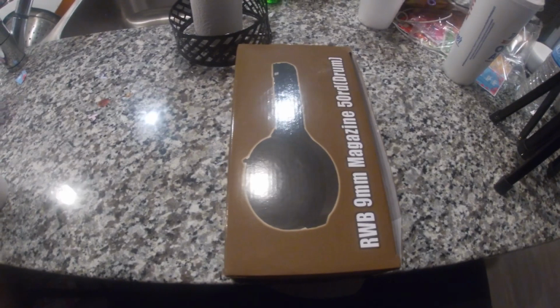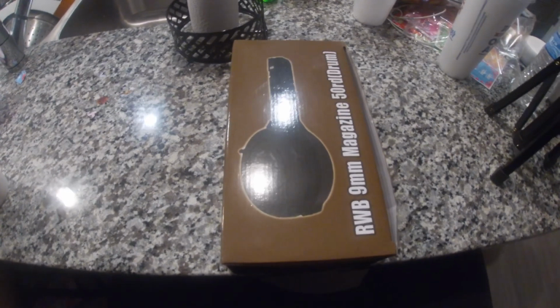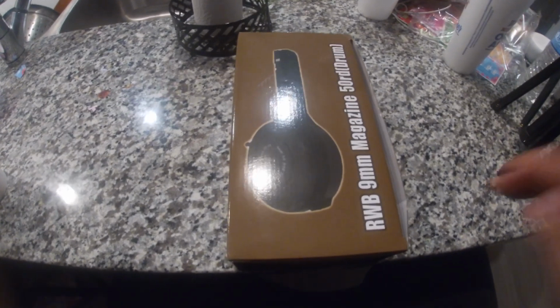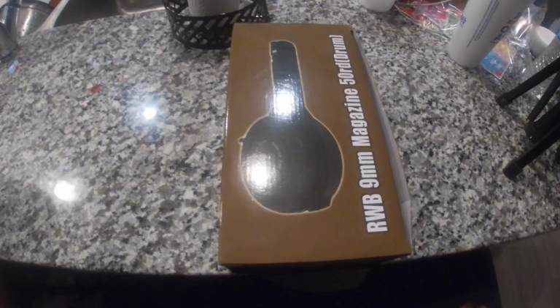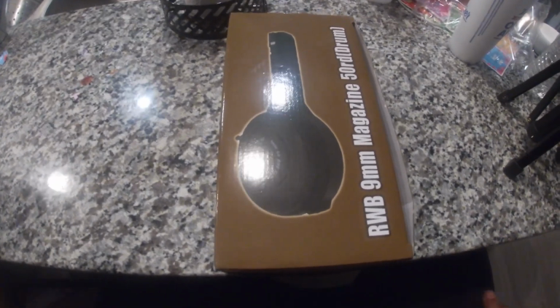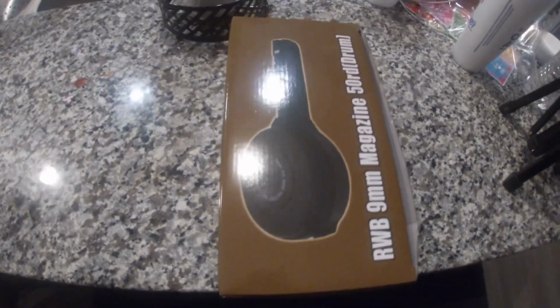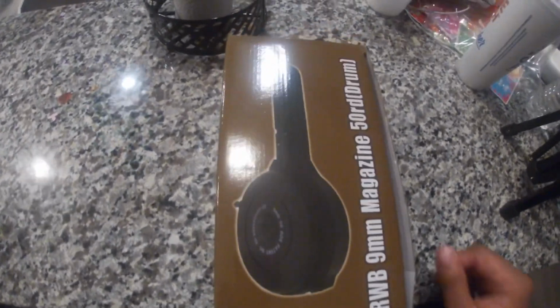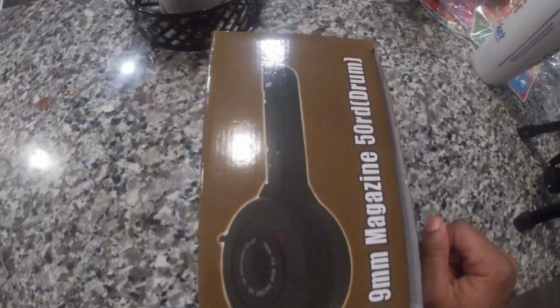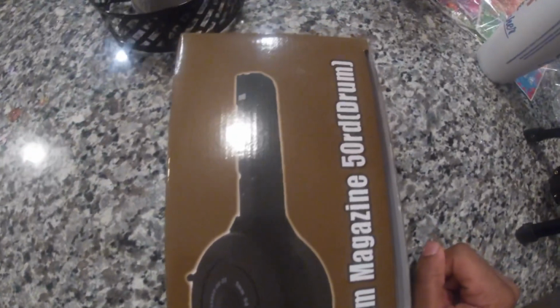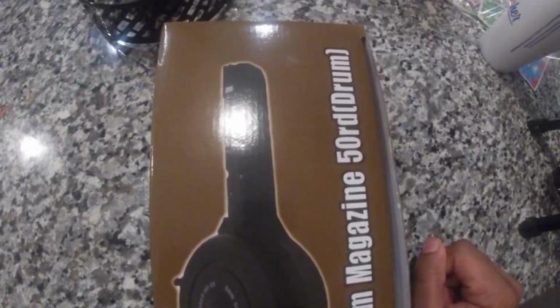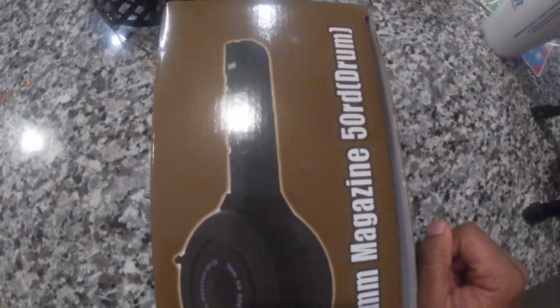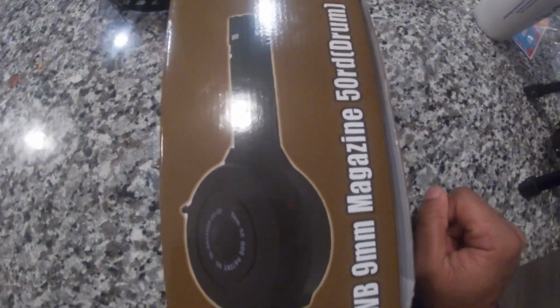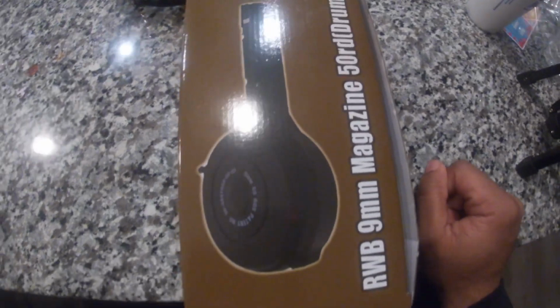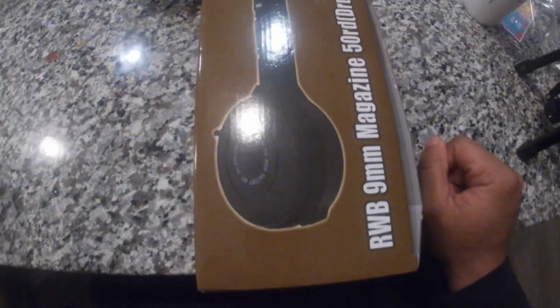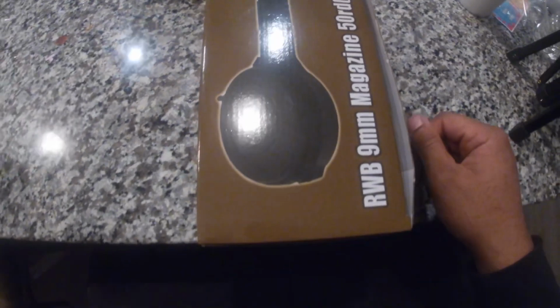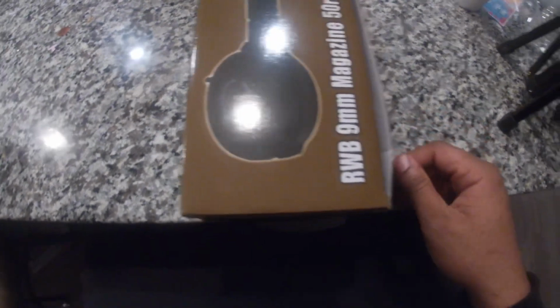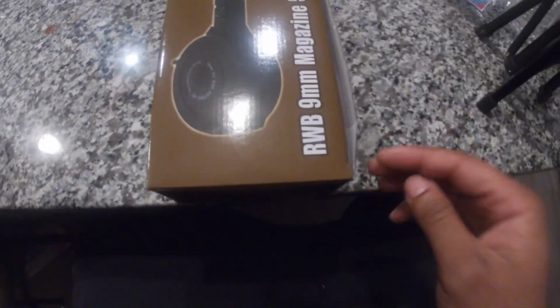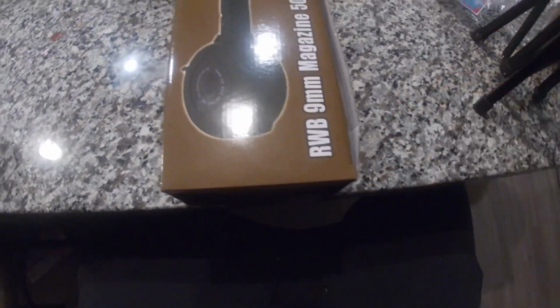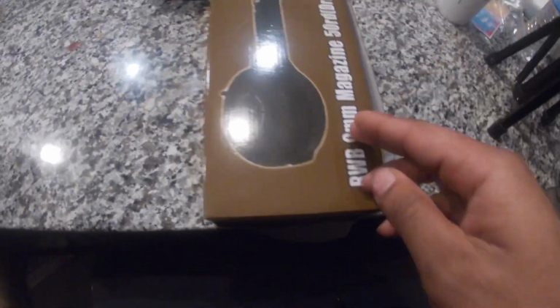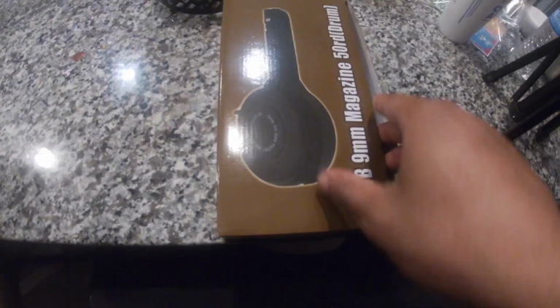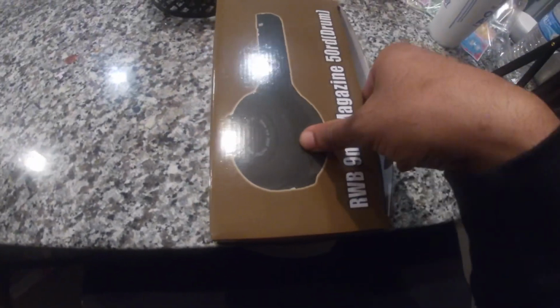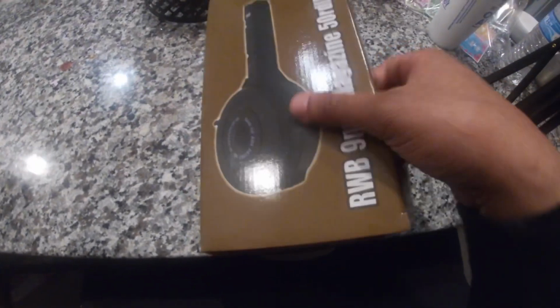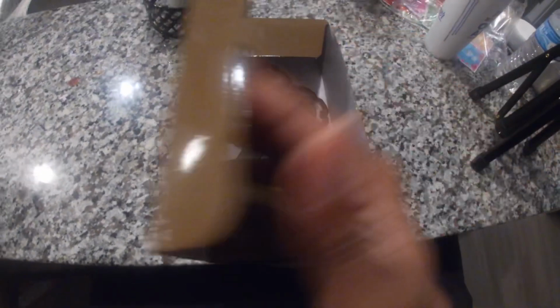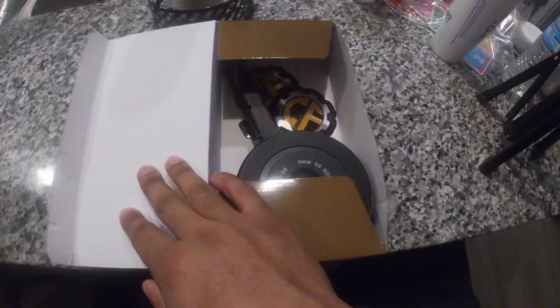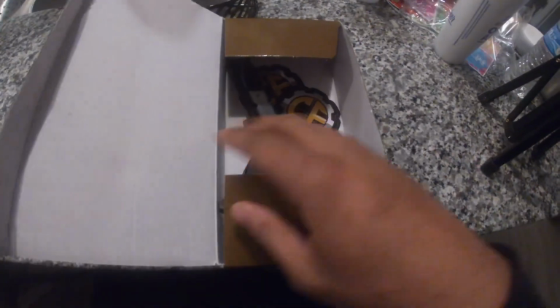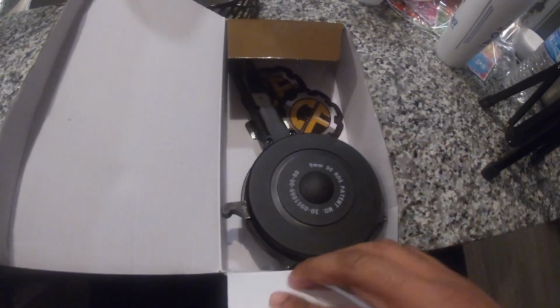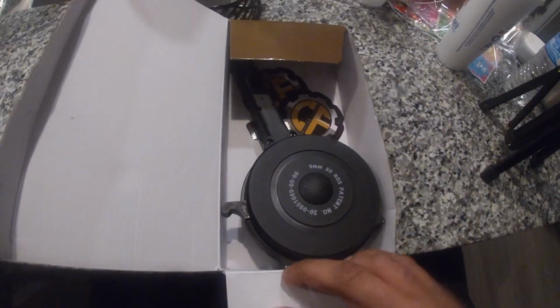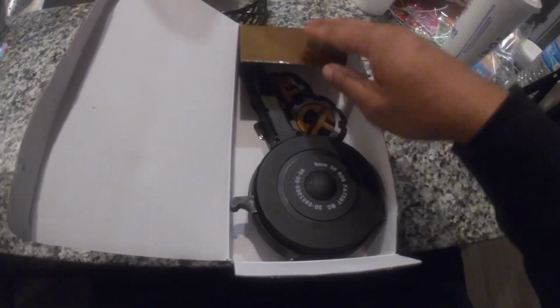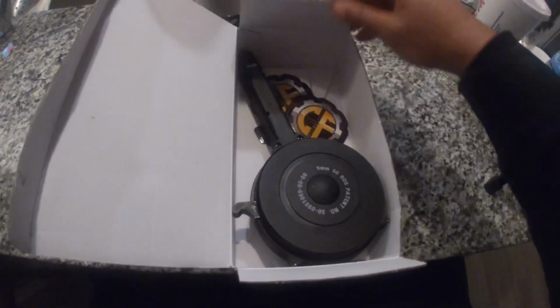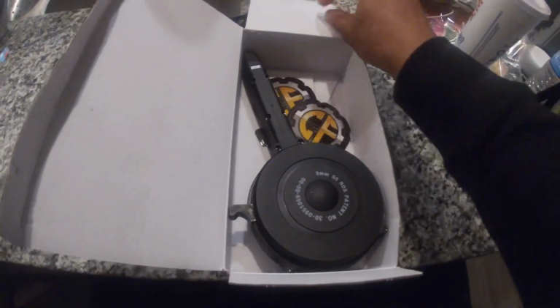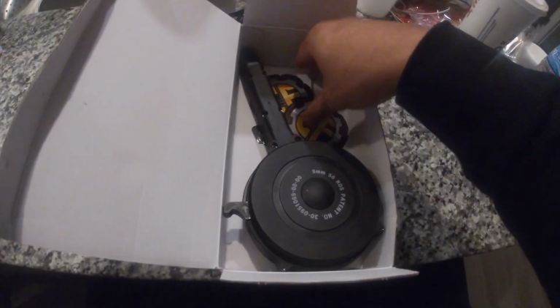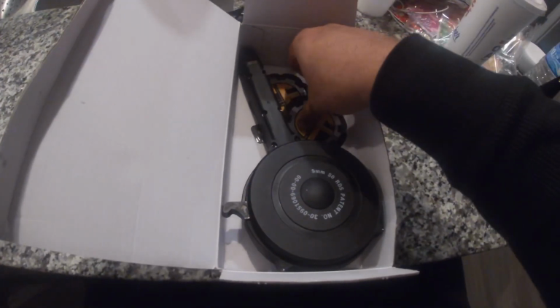What's going on YouTube, coming to y'all today because I picked up this 9mm 50-round Glock drum. I haven't shot it yet but I'm gonna get out to the range and get a video of it.